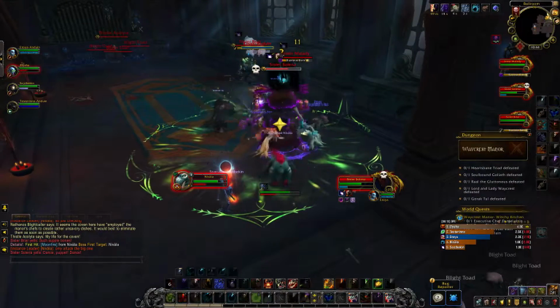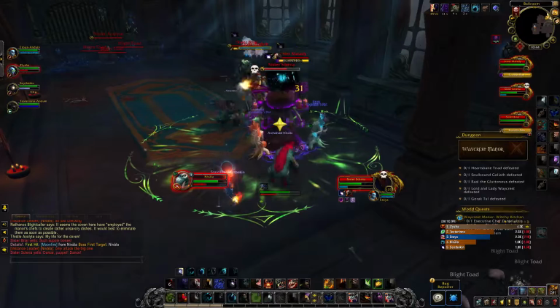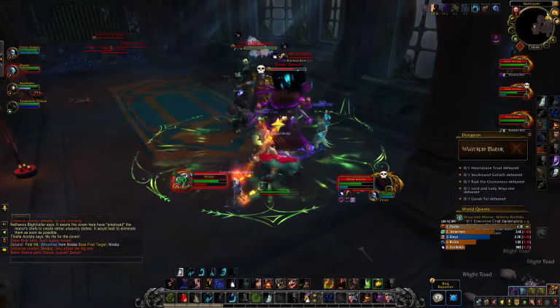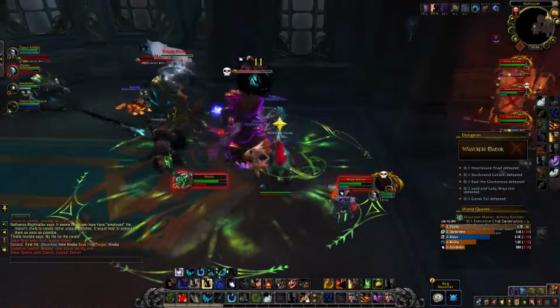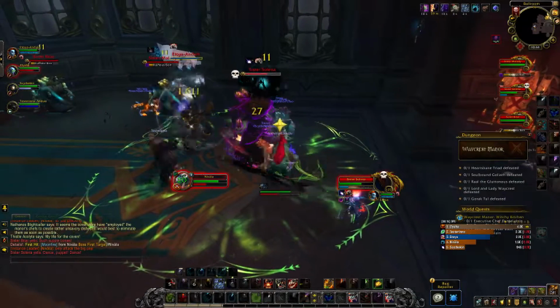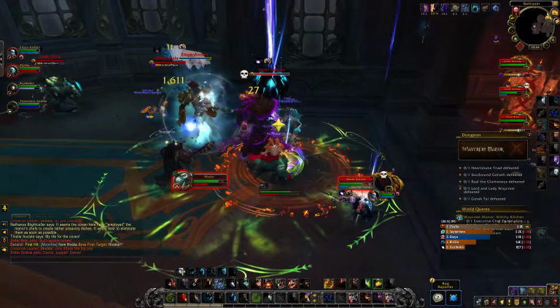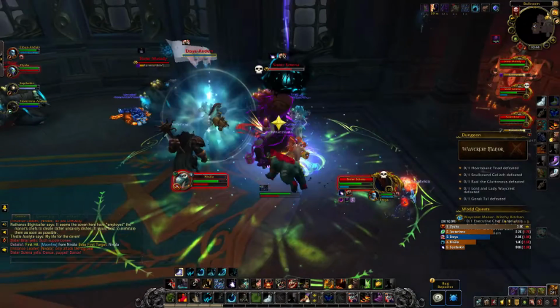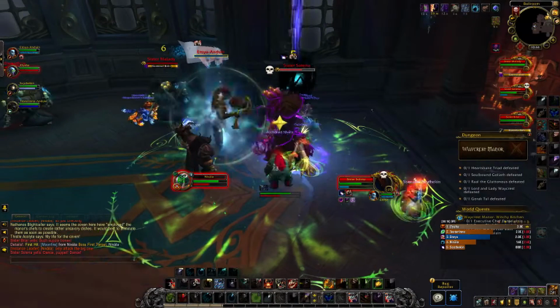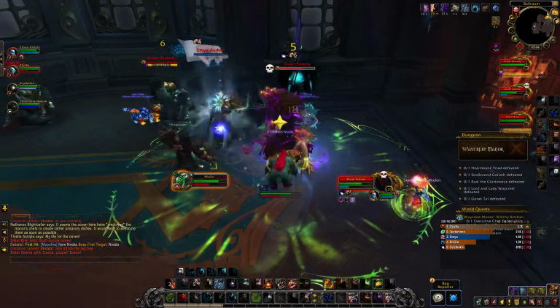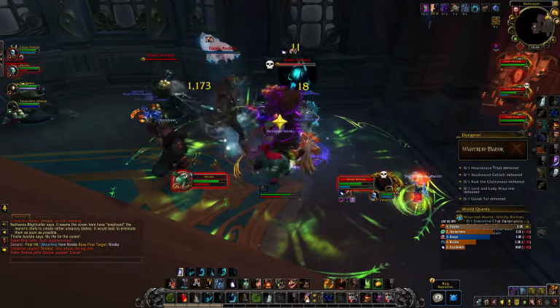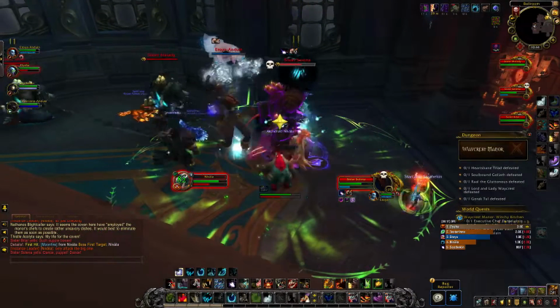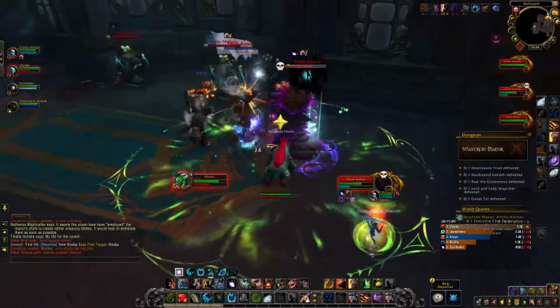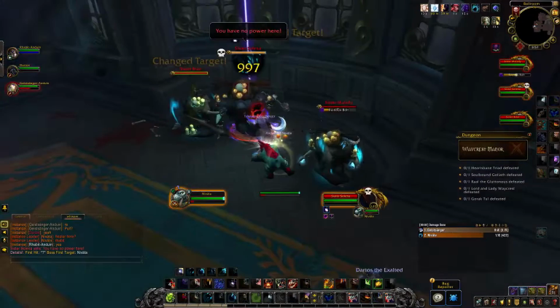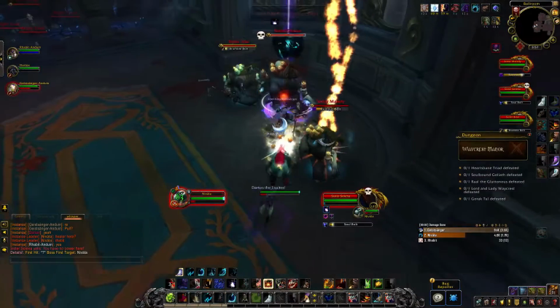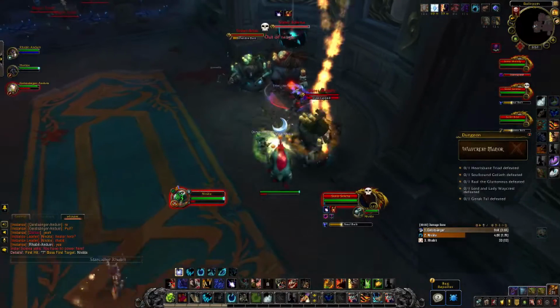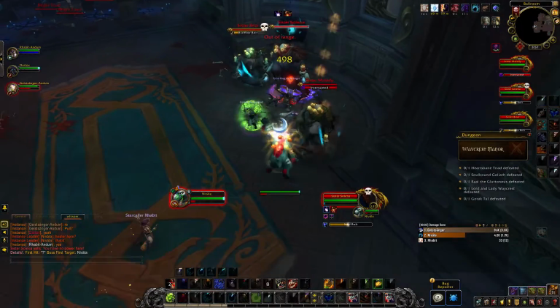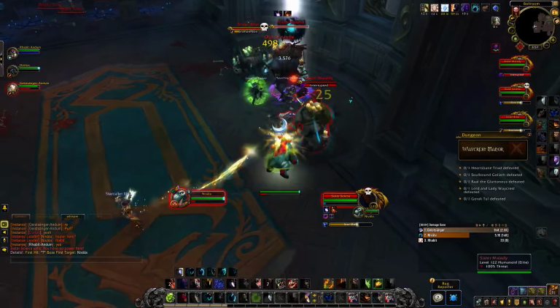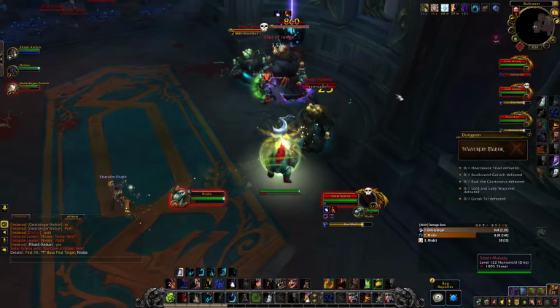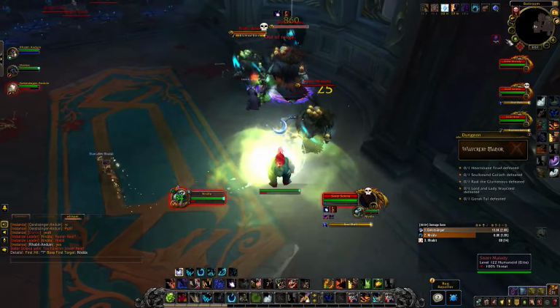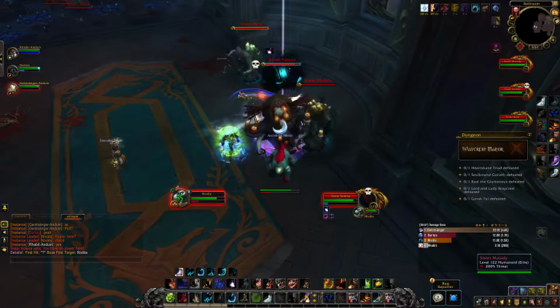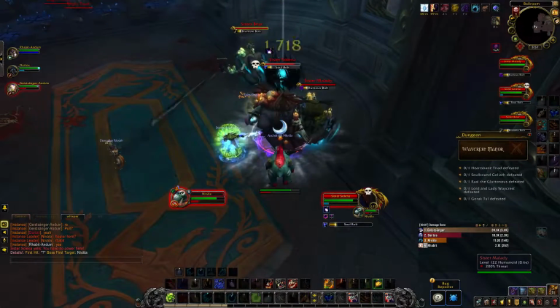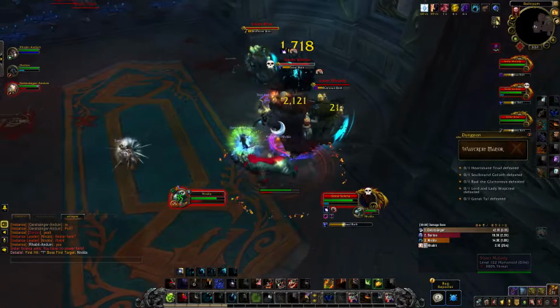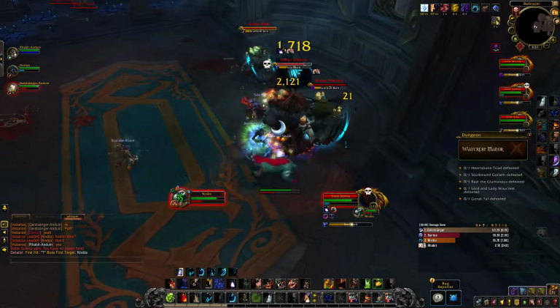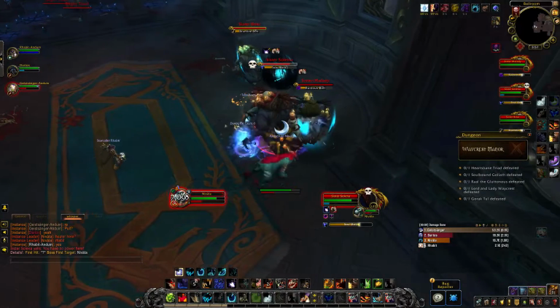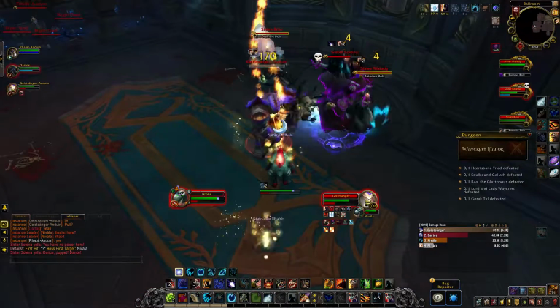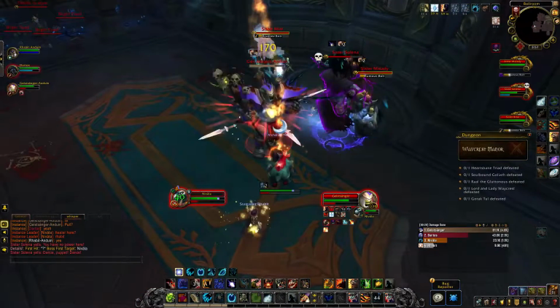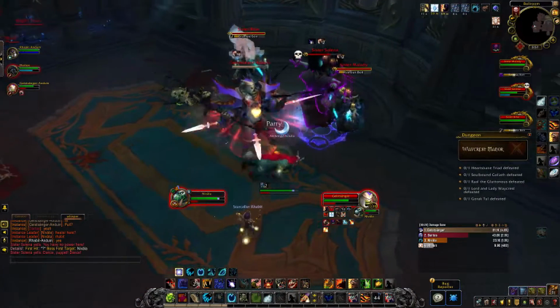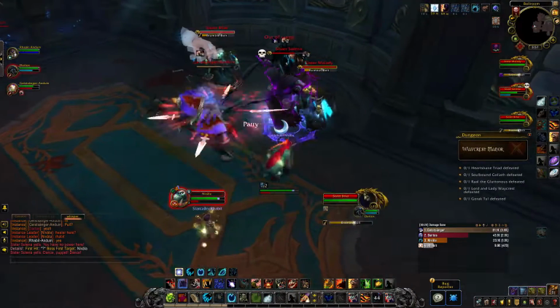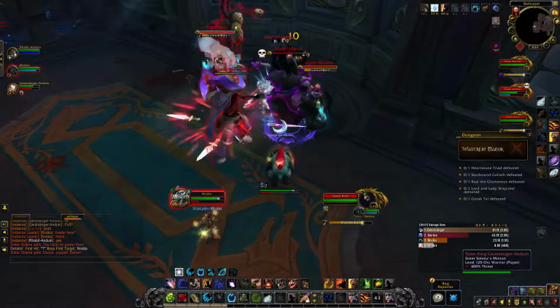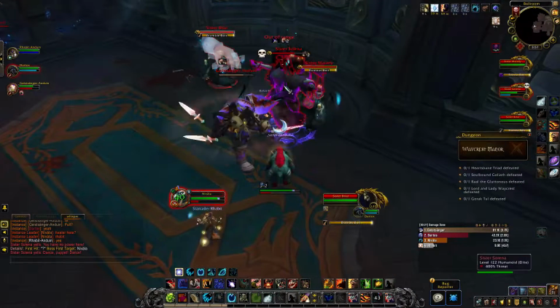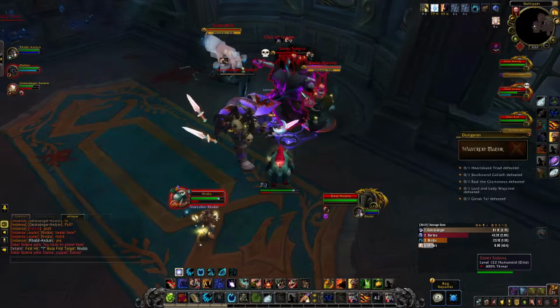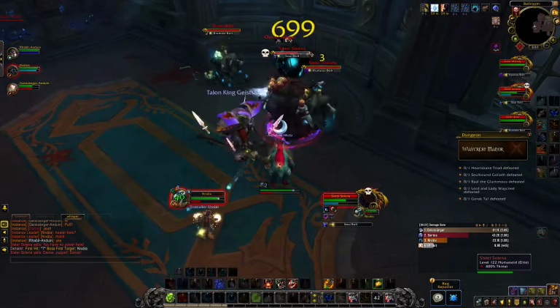Each witch has an aura that applies a debuff to the party when active. First up is Sister Selena — her aura reduces all healing done. Make sure to interrupt Soulbolt. If a player gets mind controlled, make sure to DPS them to break her spell.